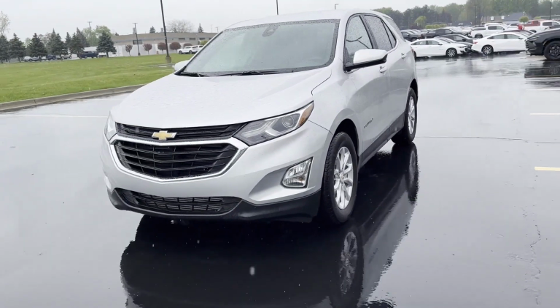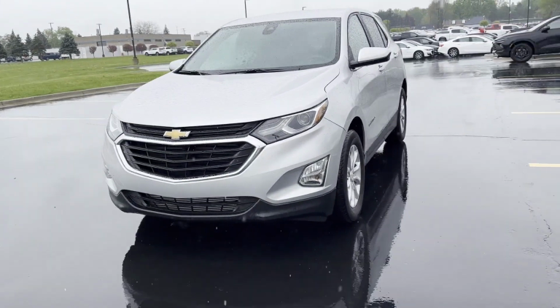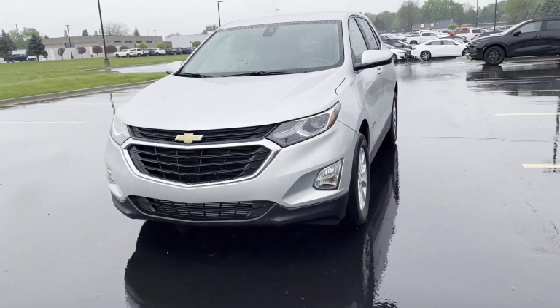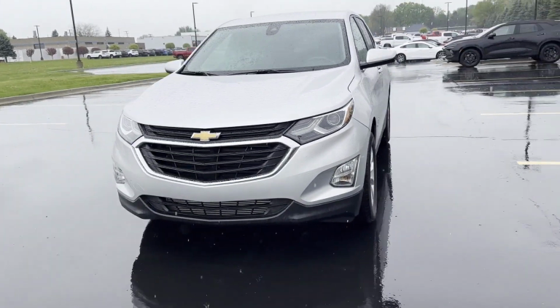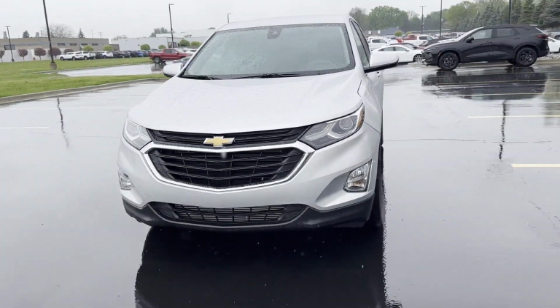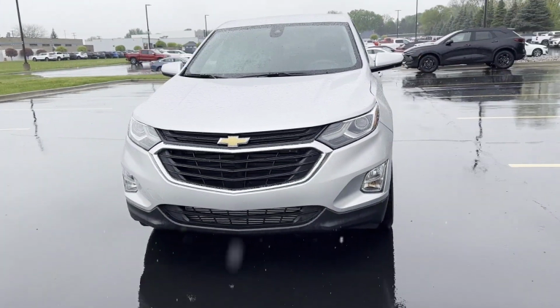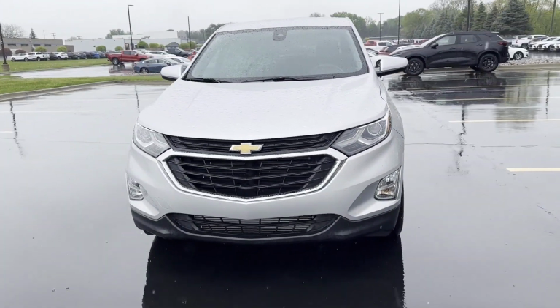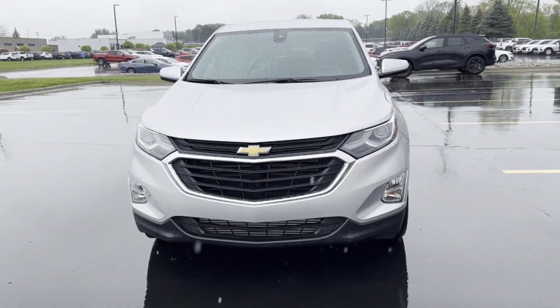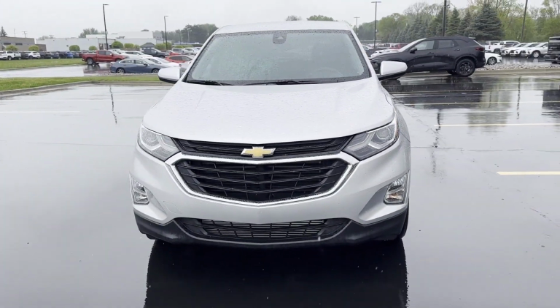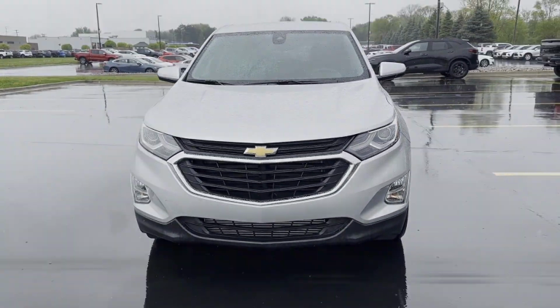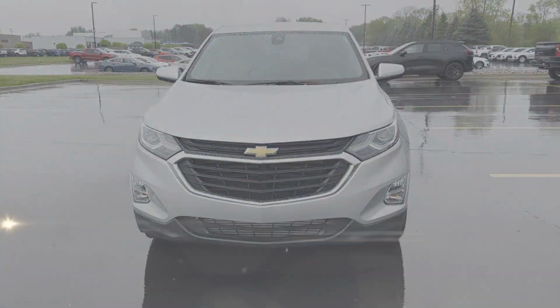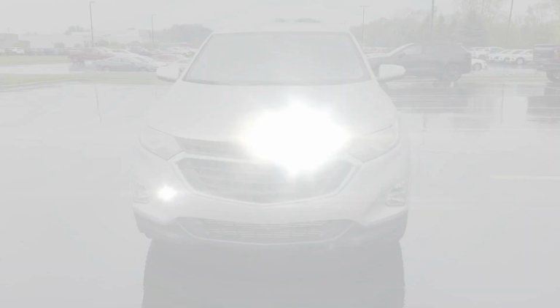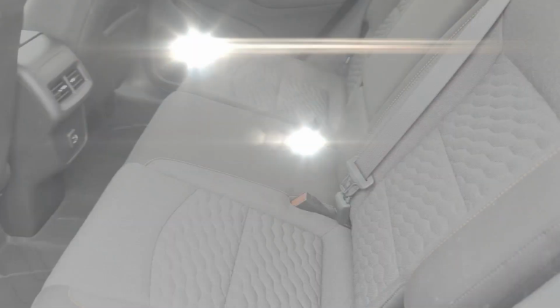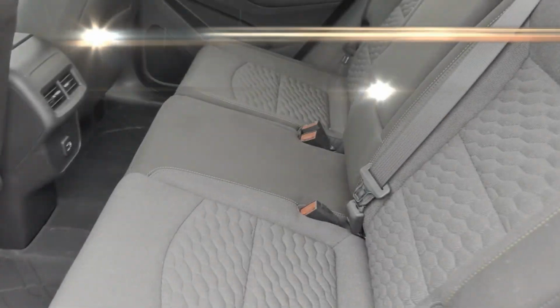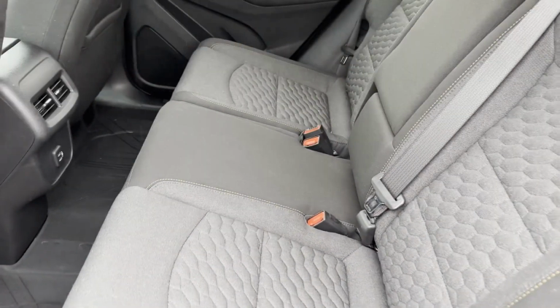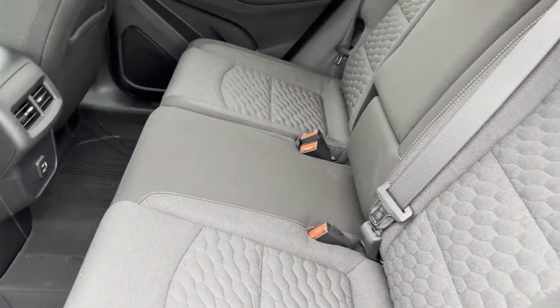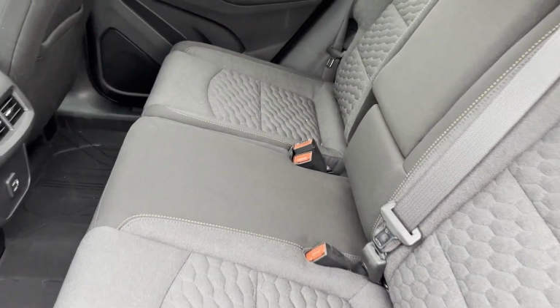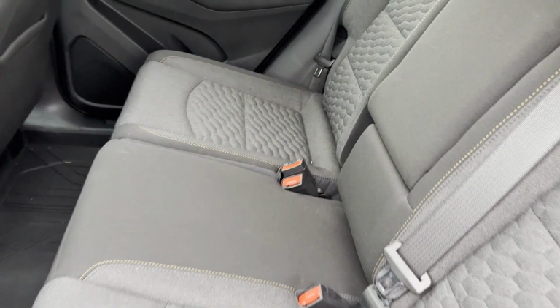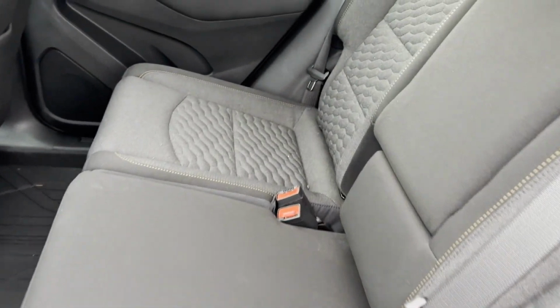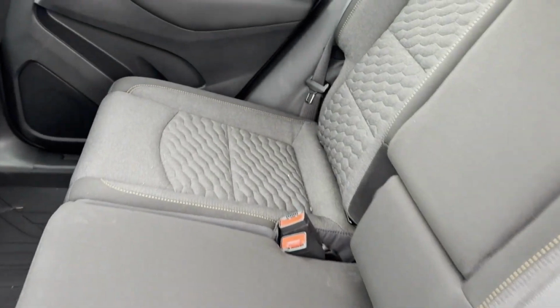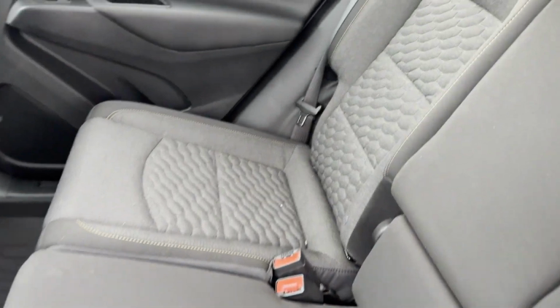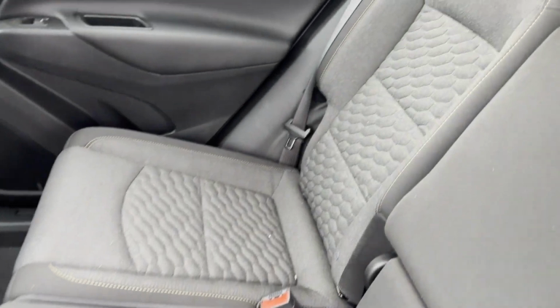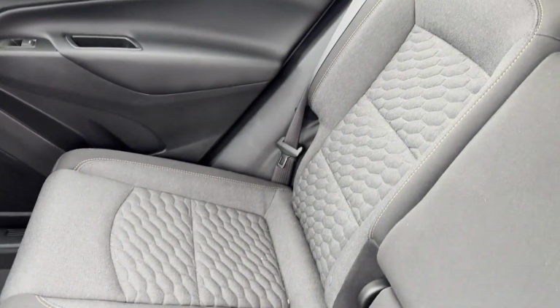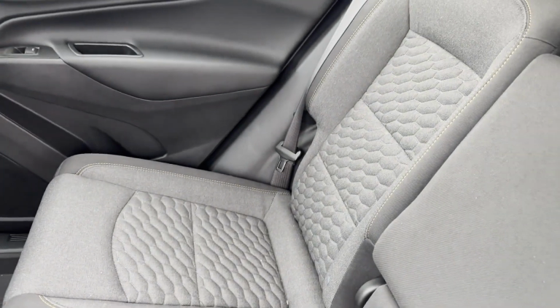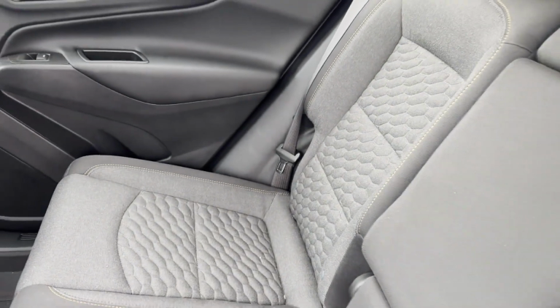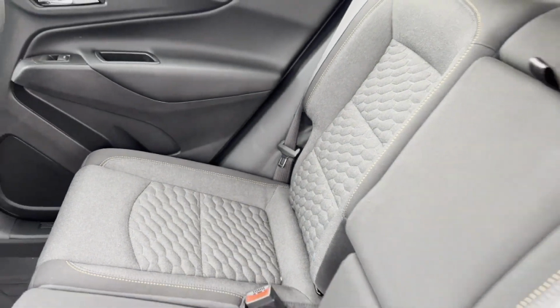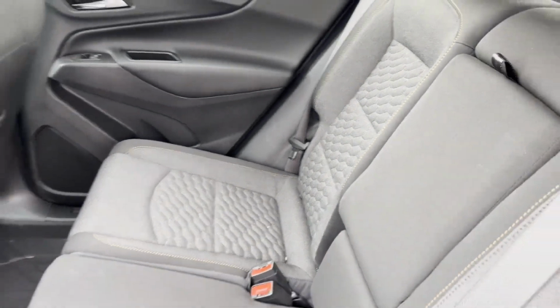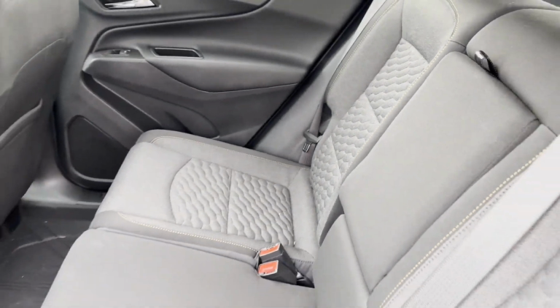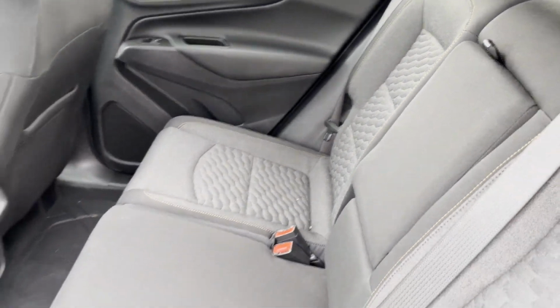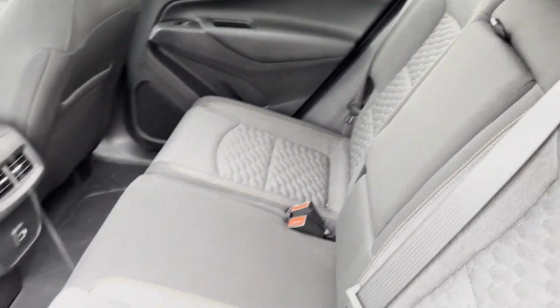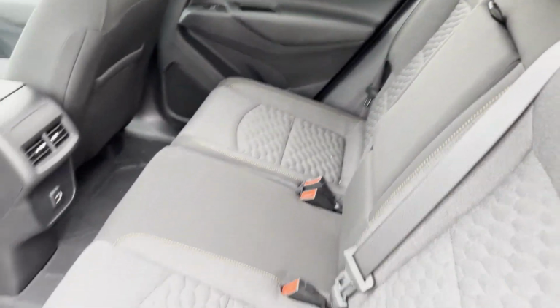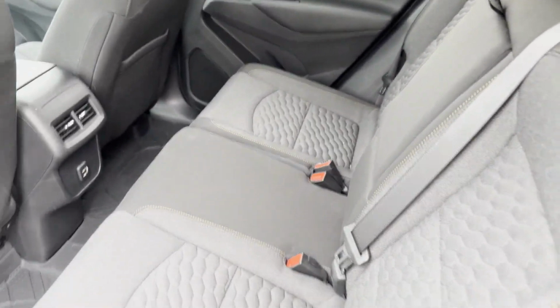Power Driver Seat, Pass-Through Rear Seat, Bluetooth, Keyless Start, Power Outlet, Keyless Entry, Front Bucket Seats.